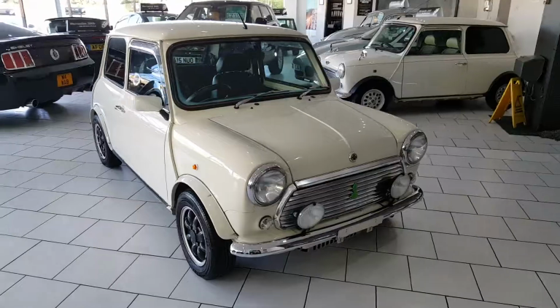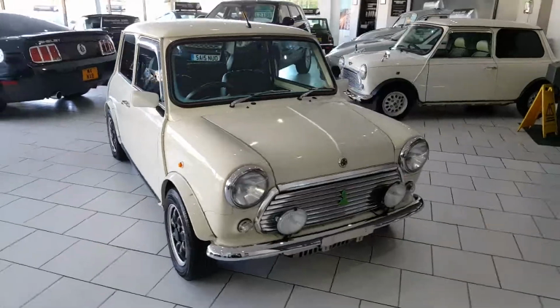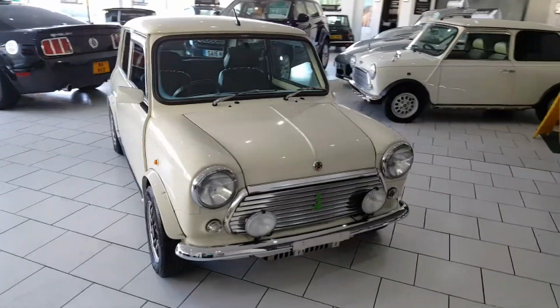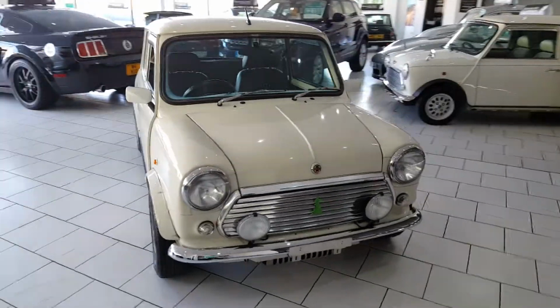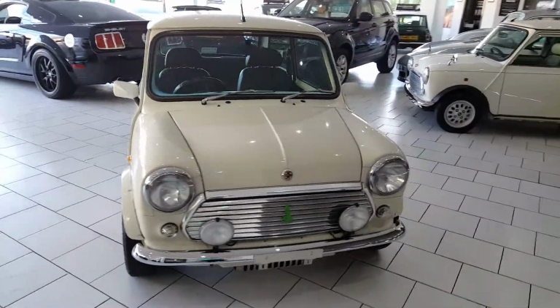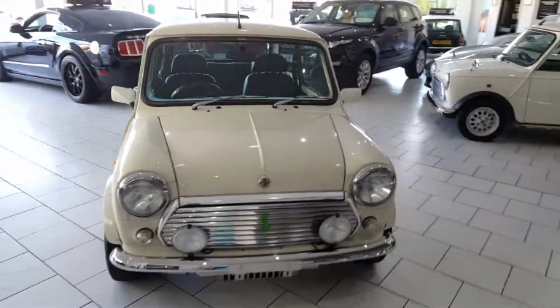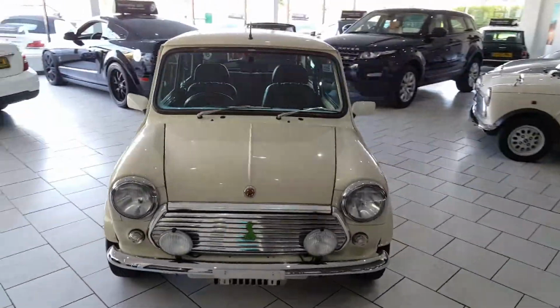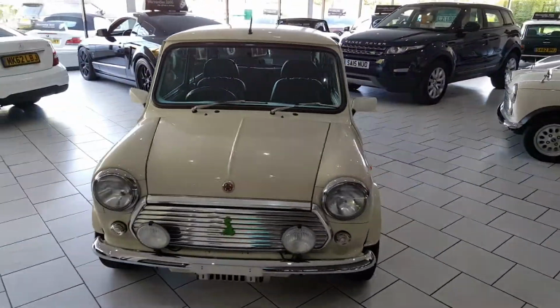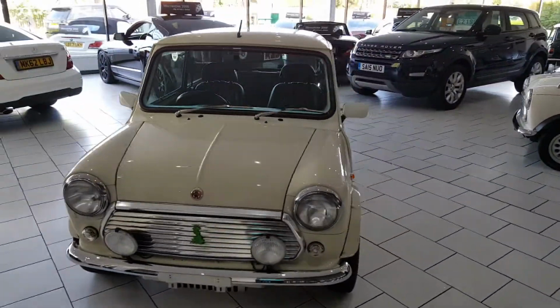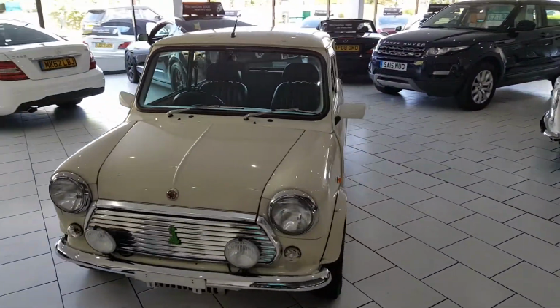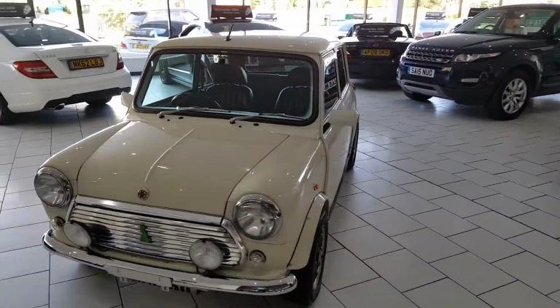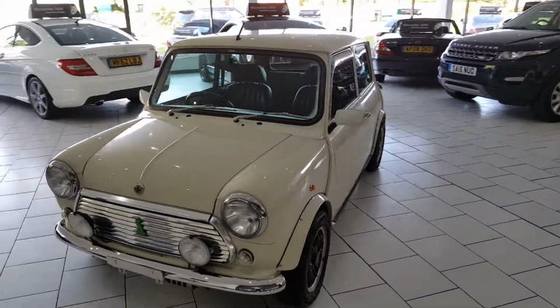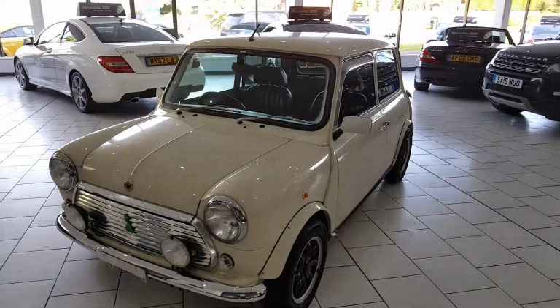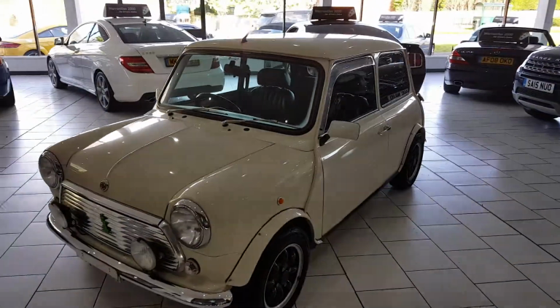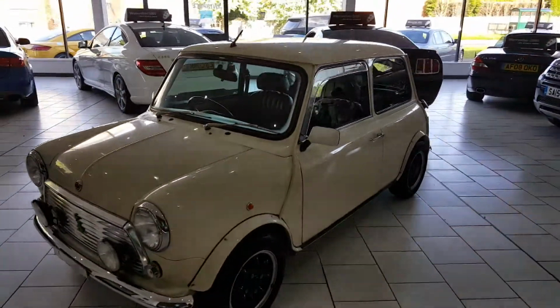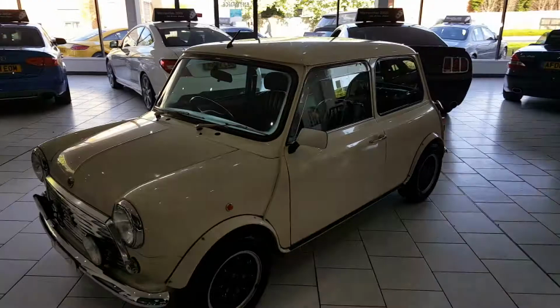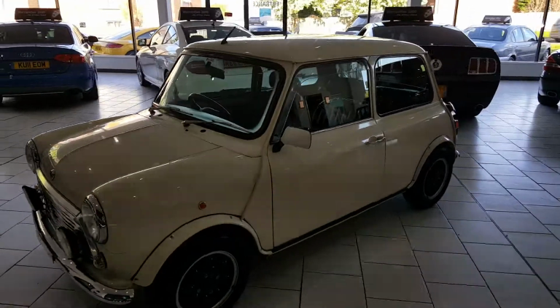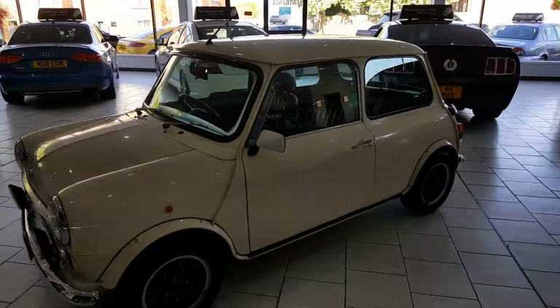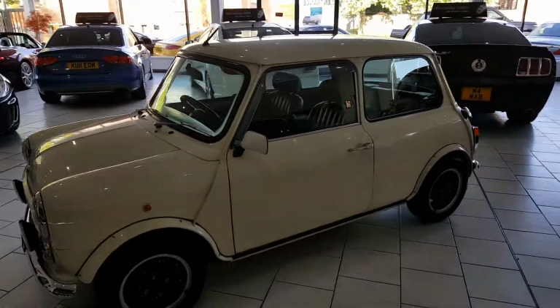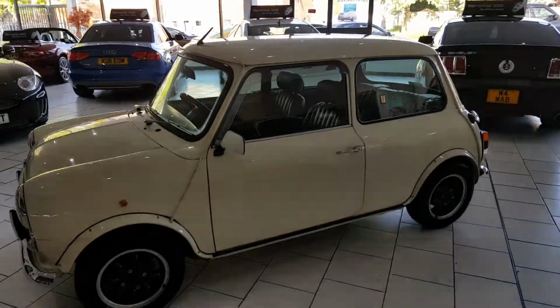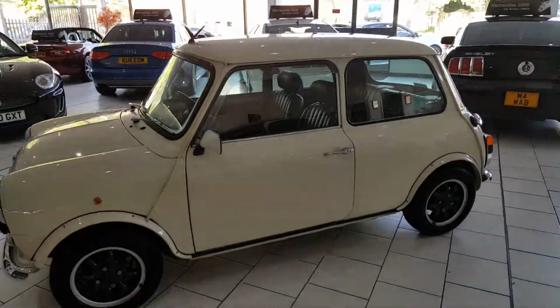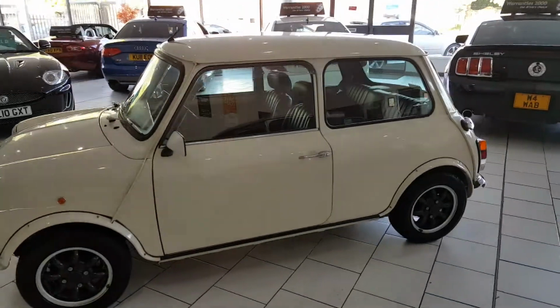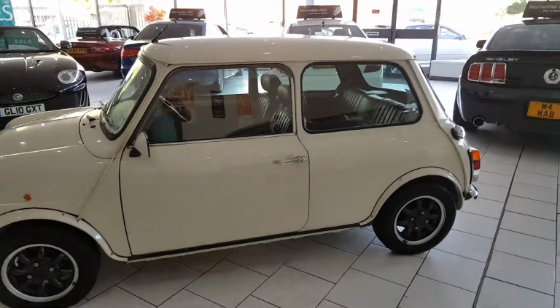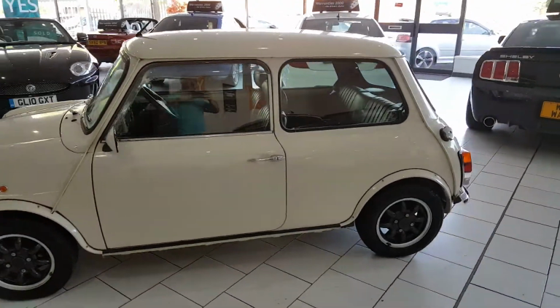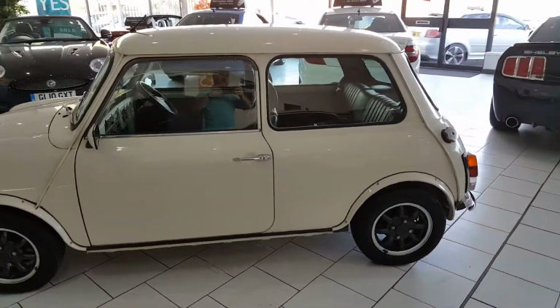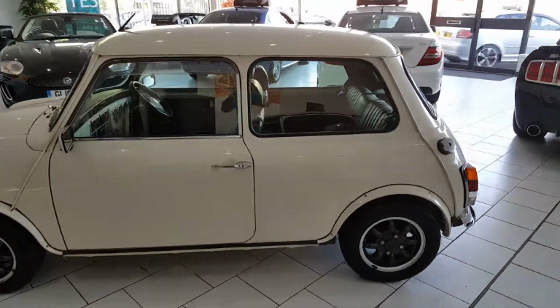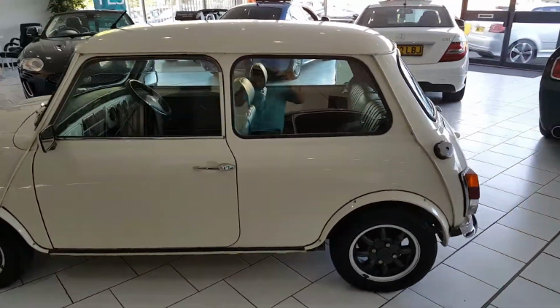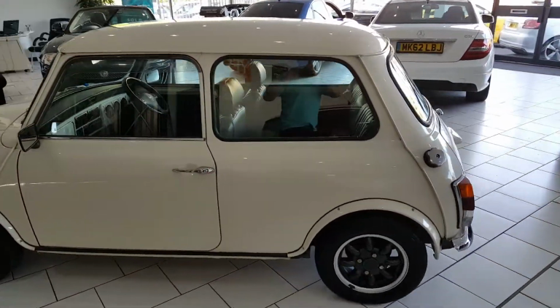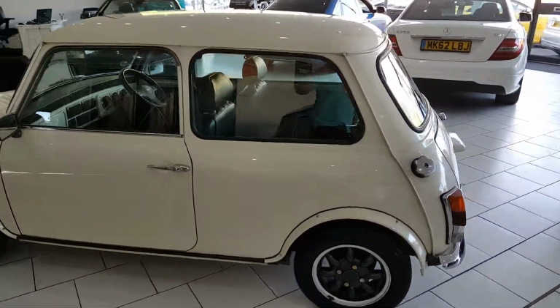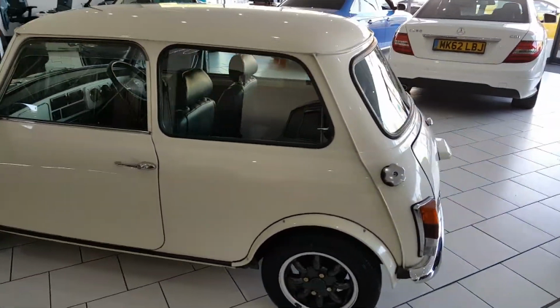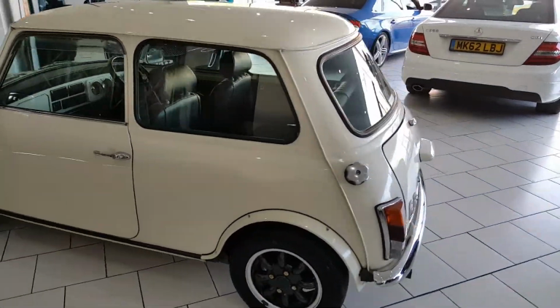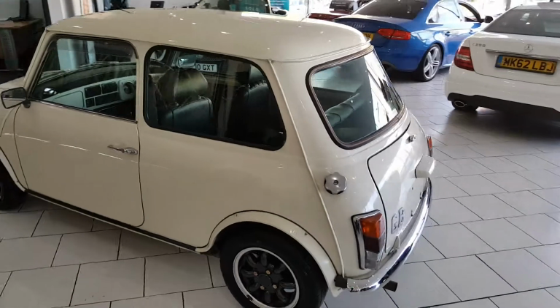This is our beautiful Ray 1998 Mini. It's a Paul Smith limited edition, one of only 1,800 cars produced worldwide. They came in black, blue and white.